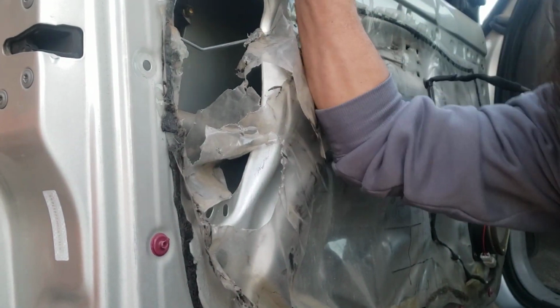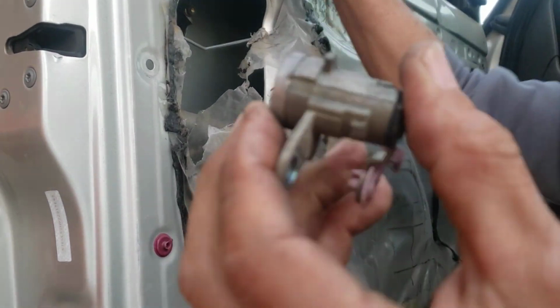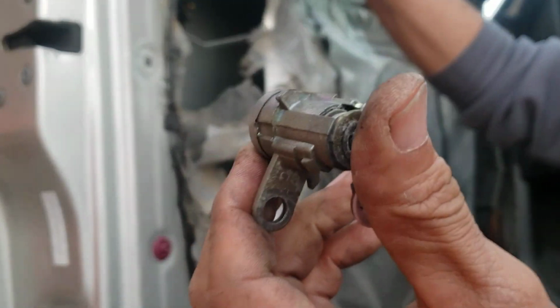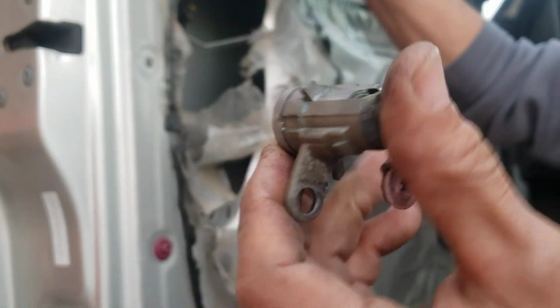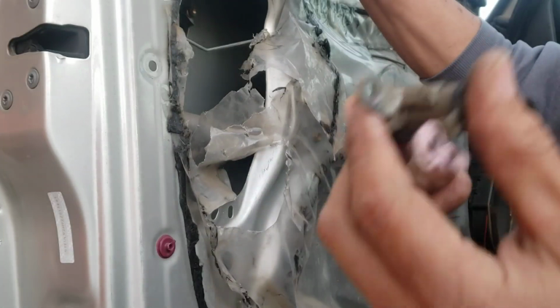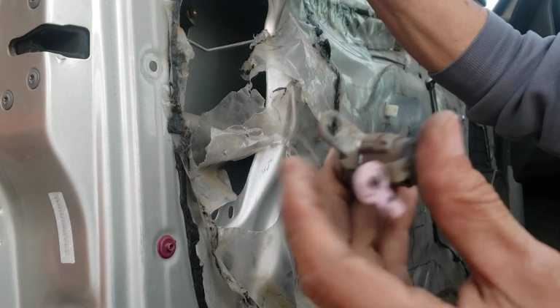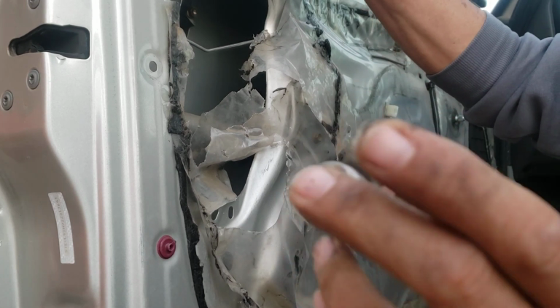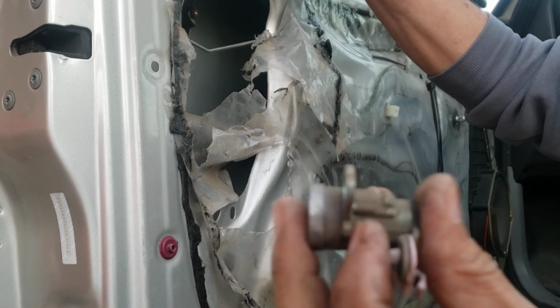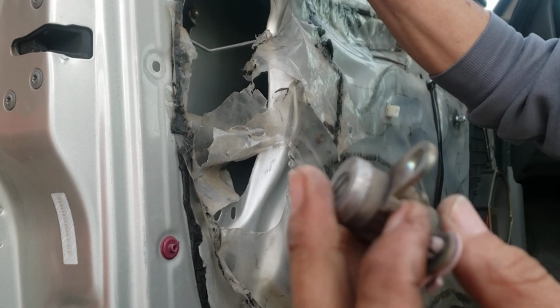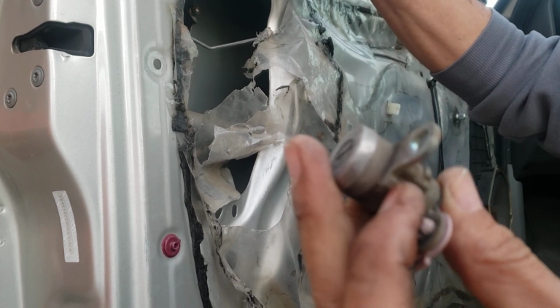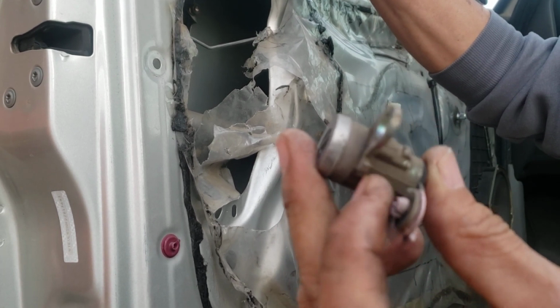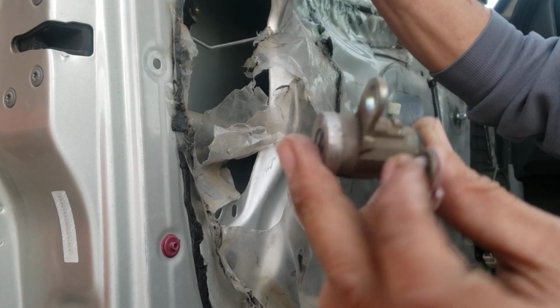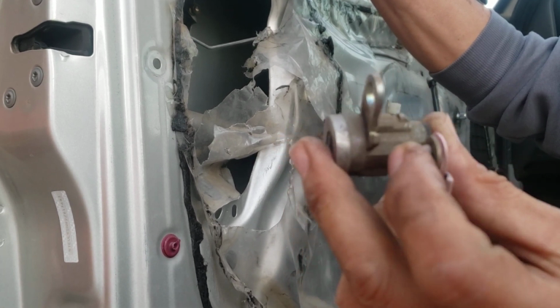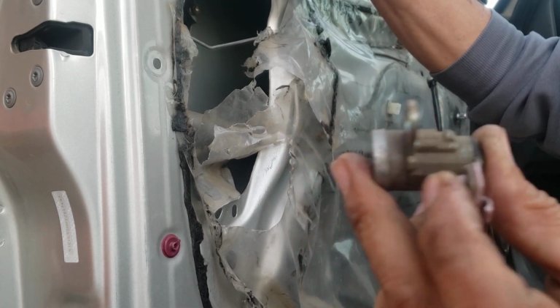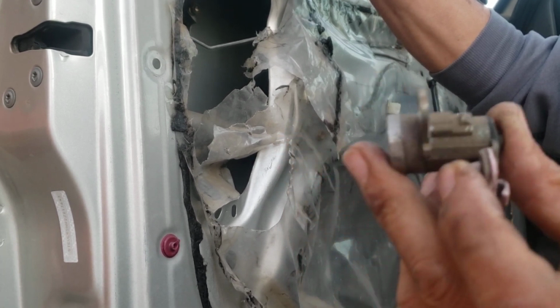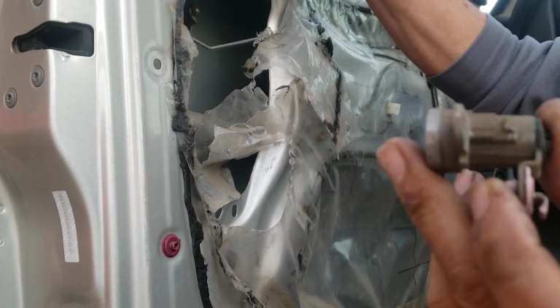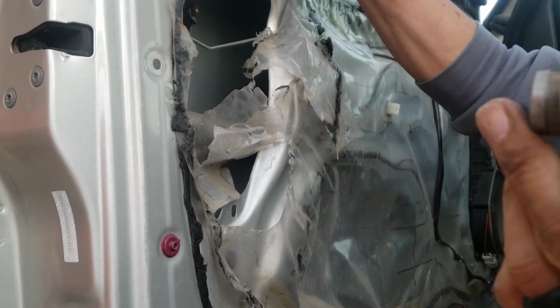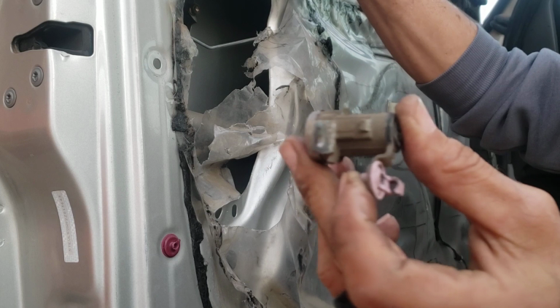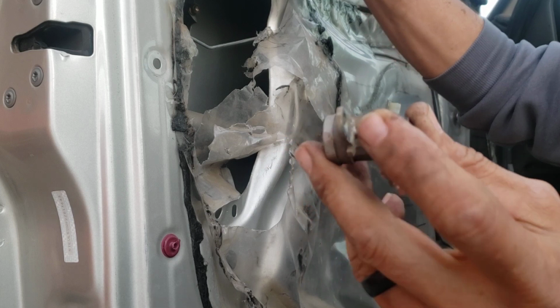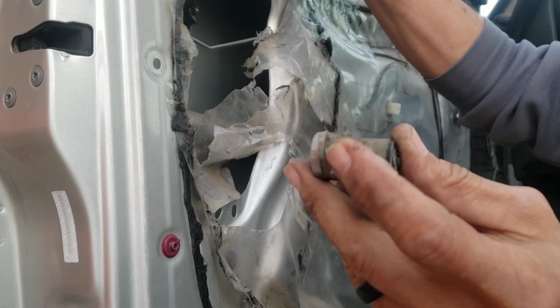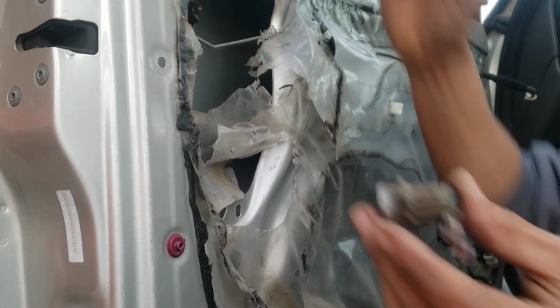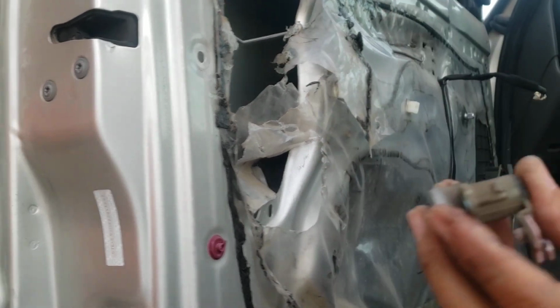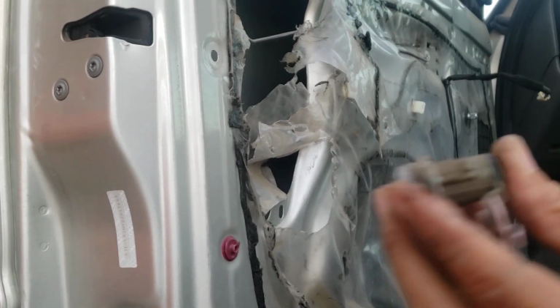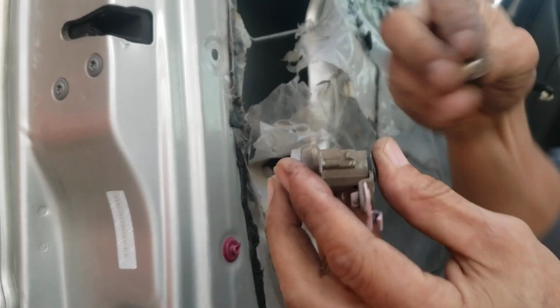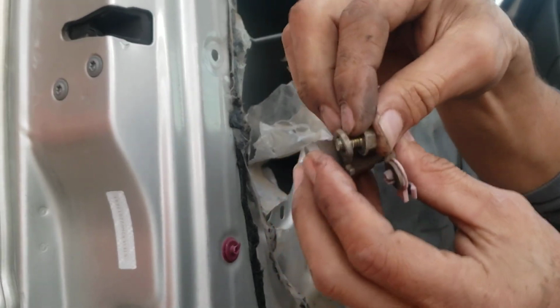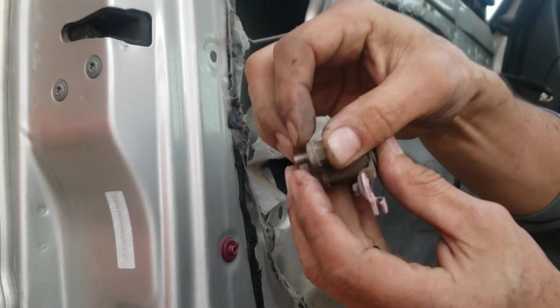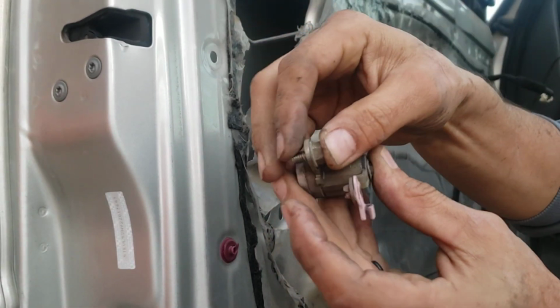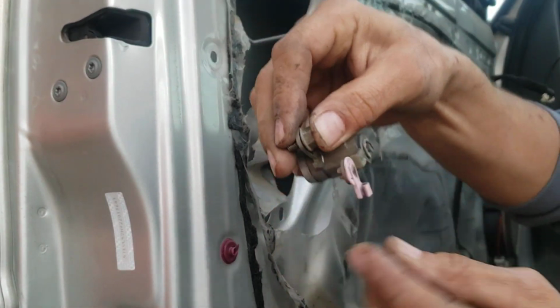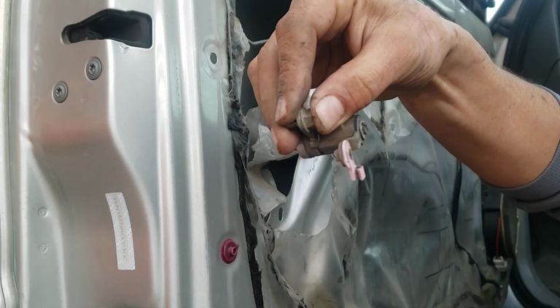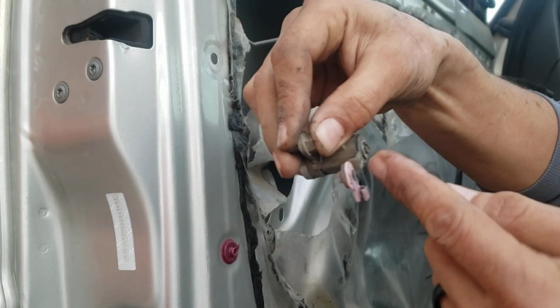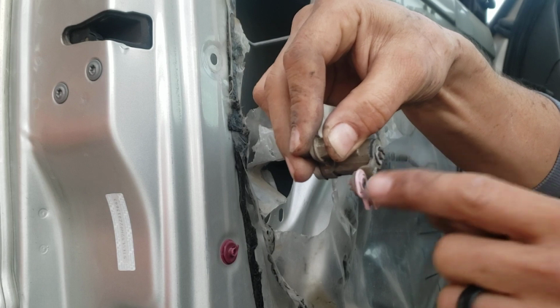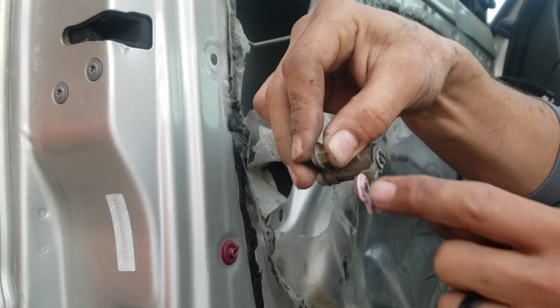Next we're going to put in the tower lock — goes straight in — and the next bolt is going to keep it in place.